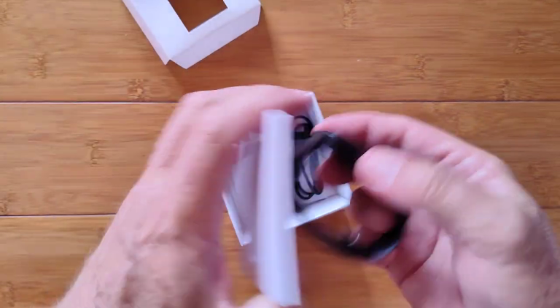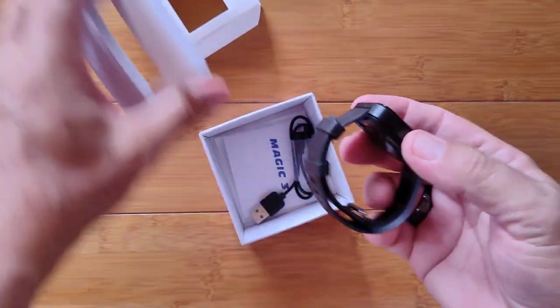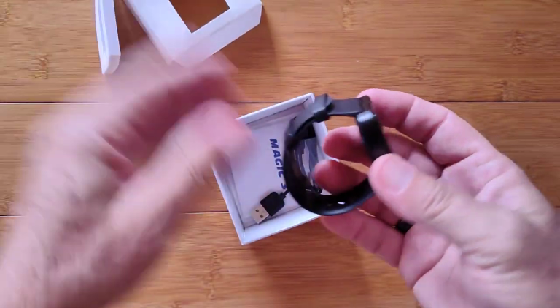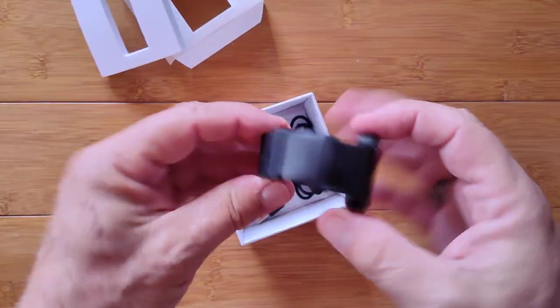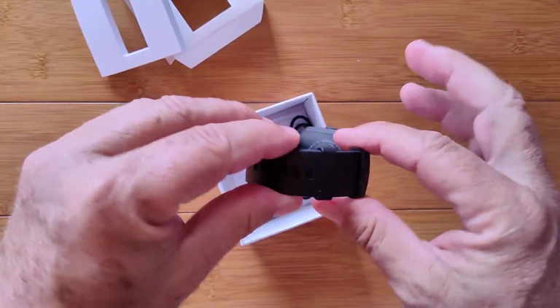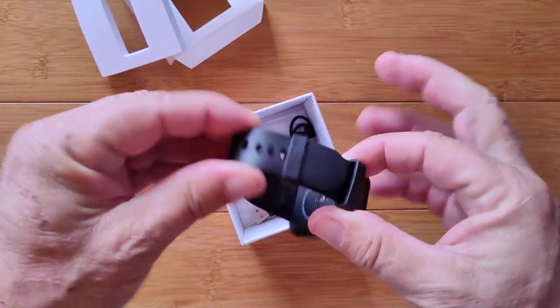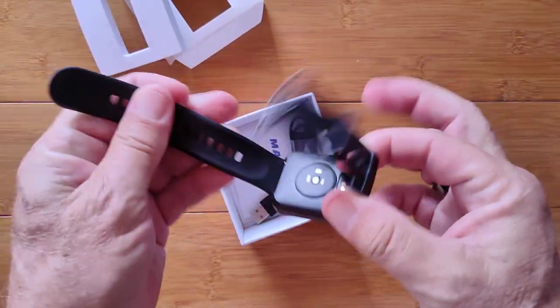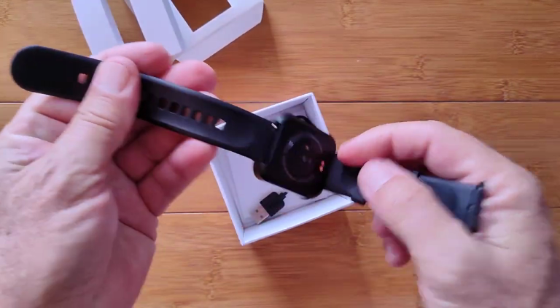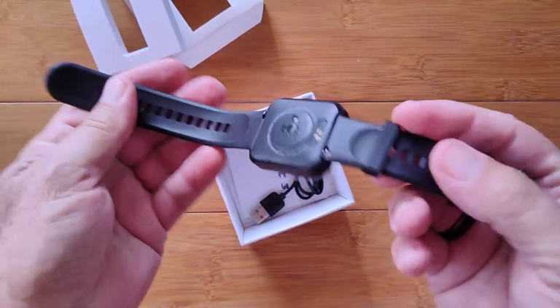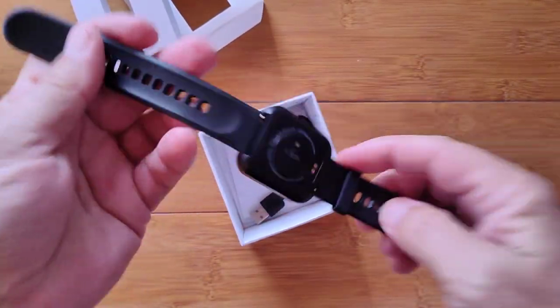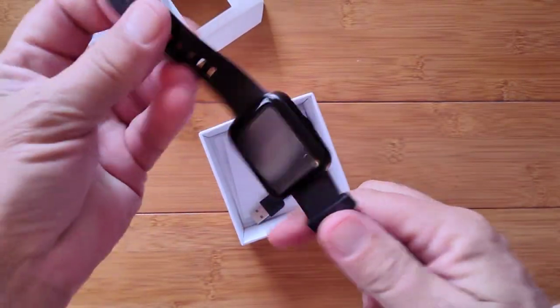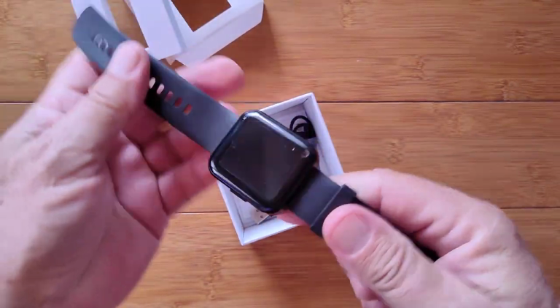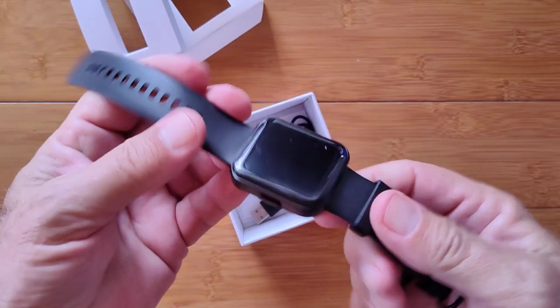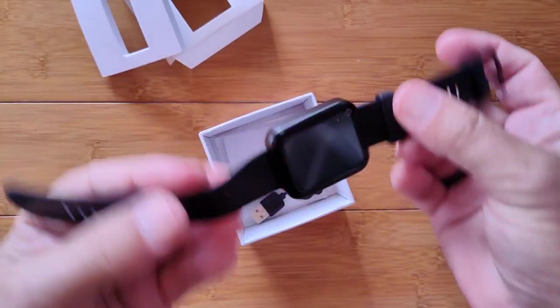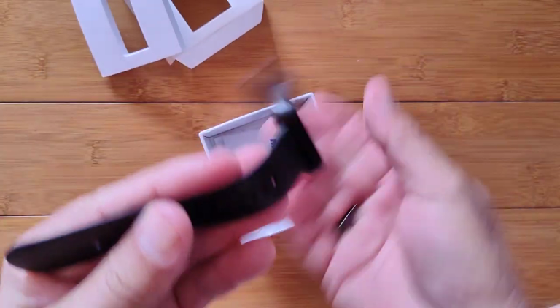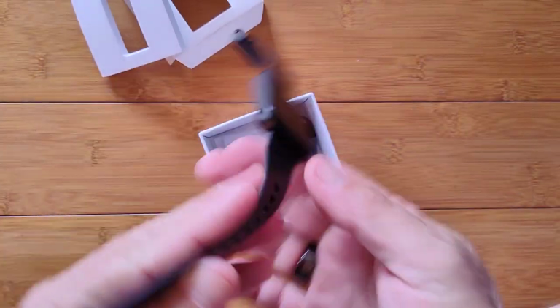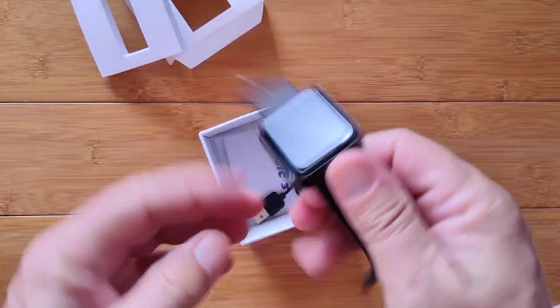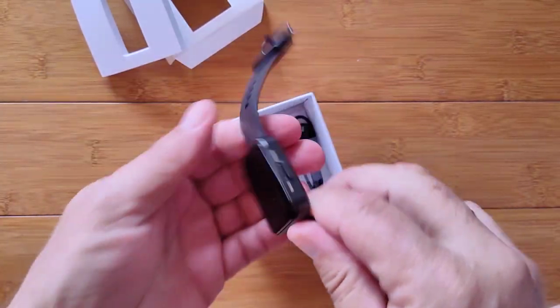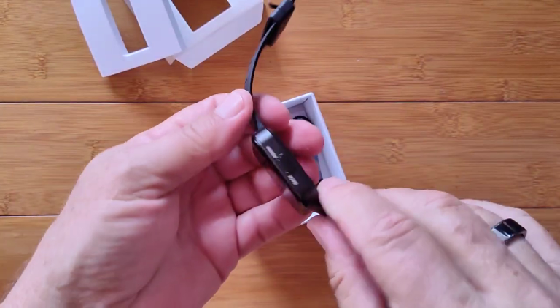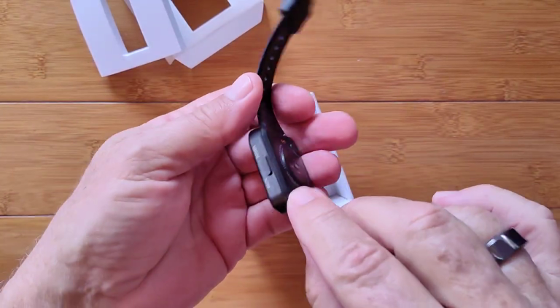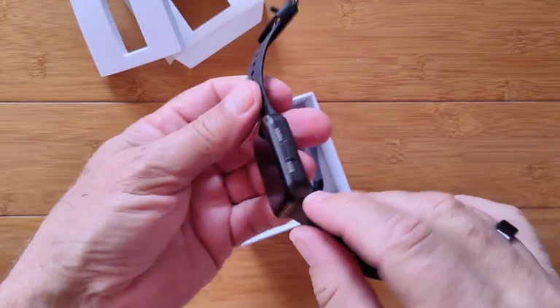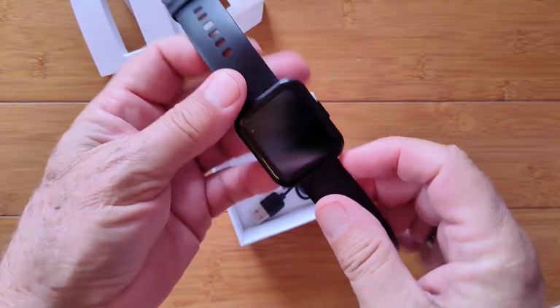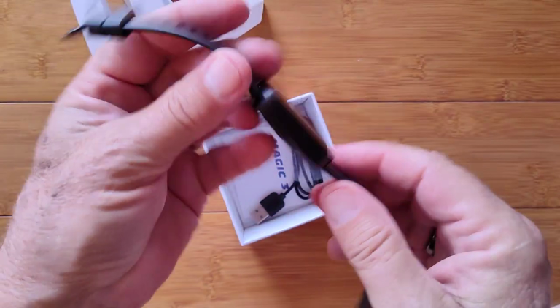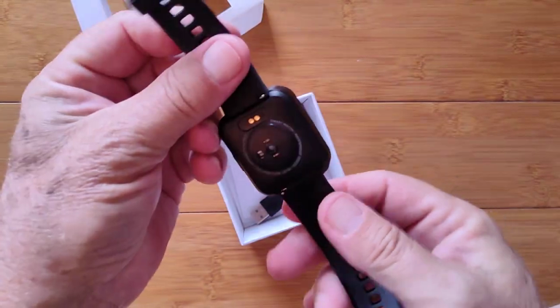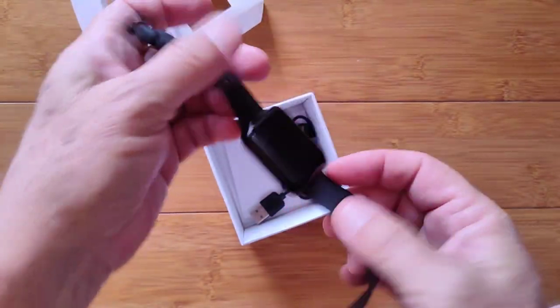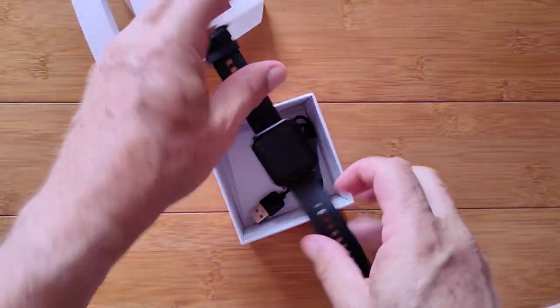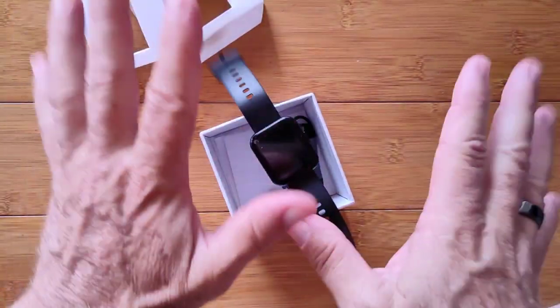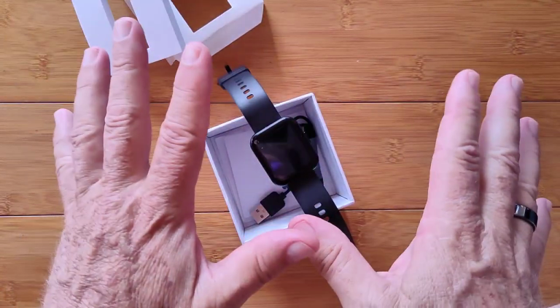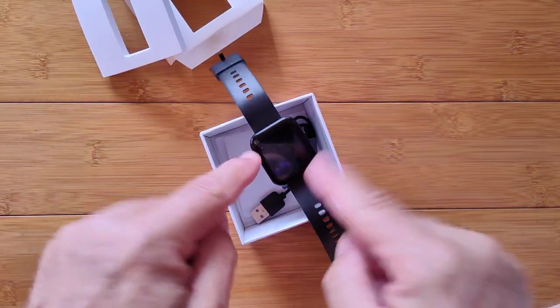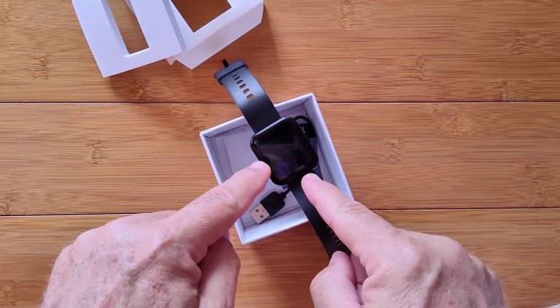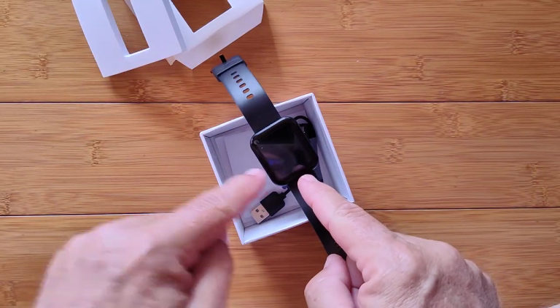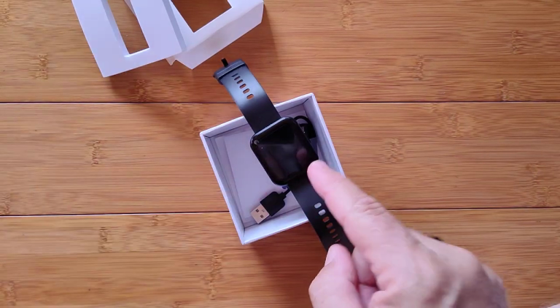Here's the watch itself. It's got a nice TPU band and it's an Apple-style shape-type thing. Before we get much further, let me tell you about this one.